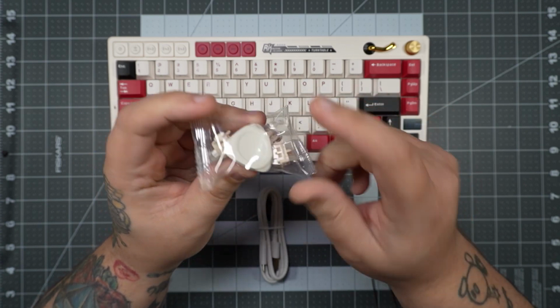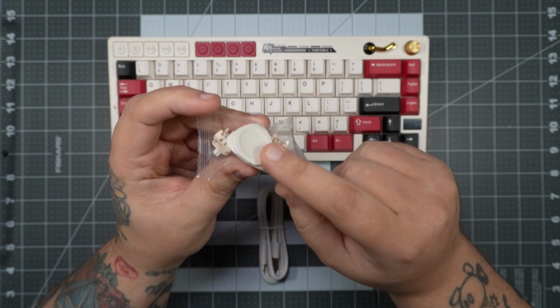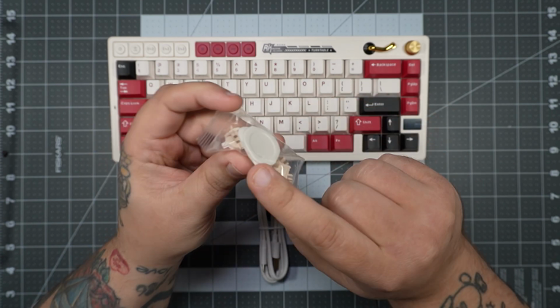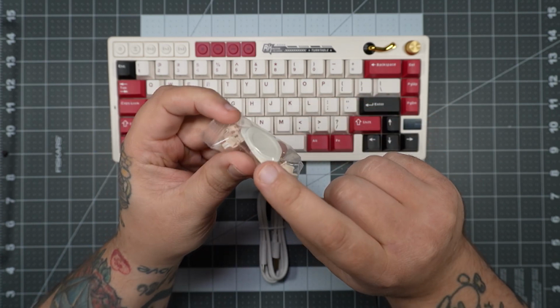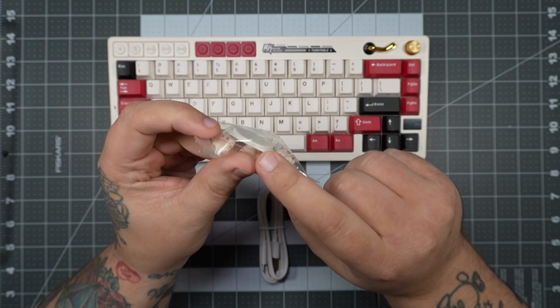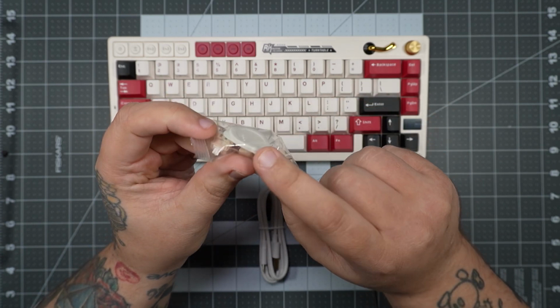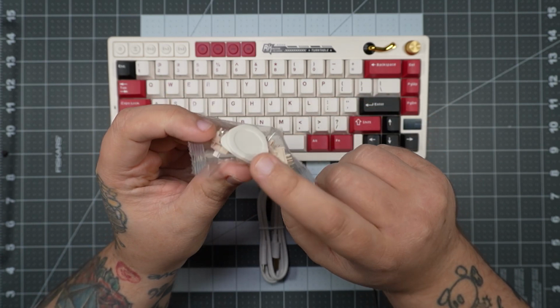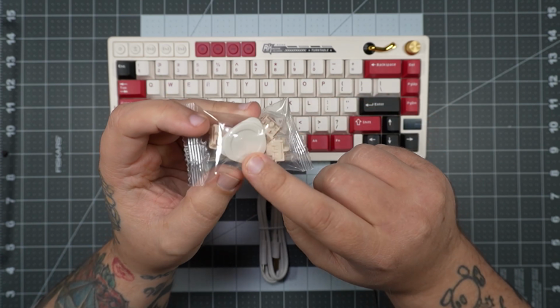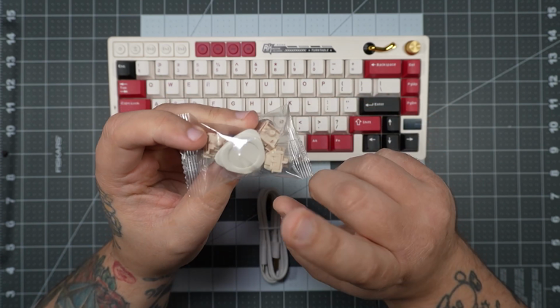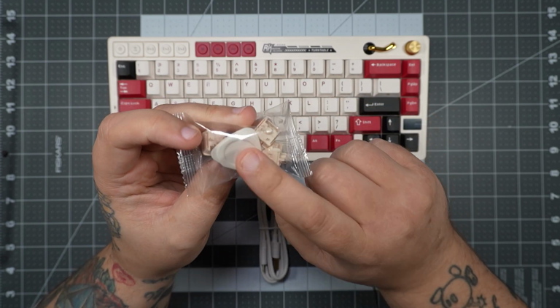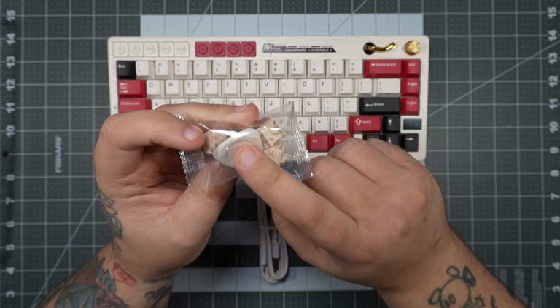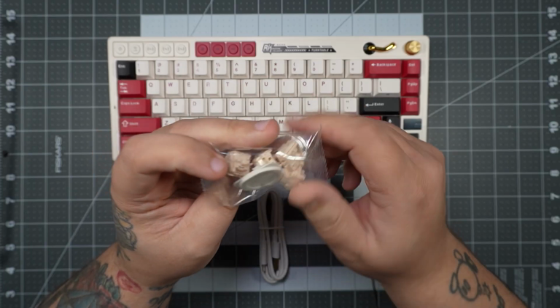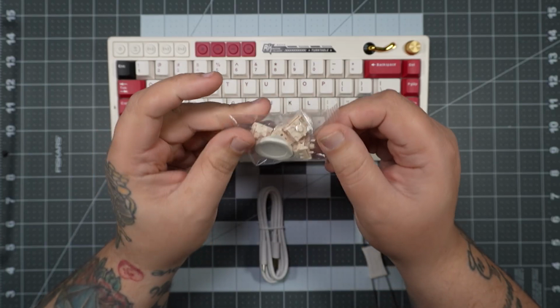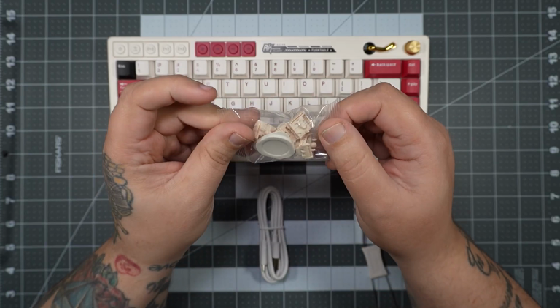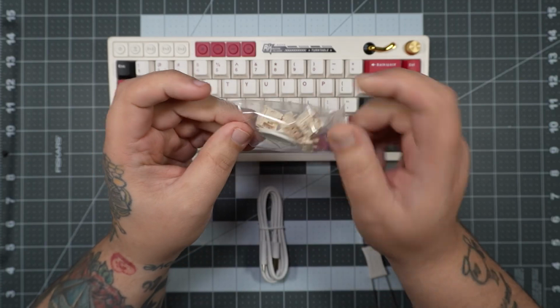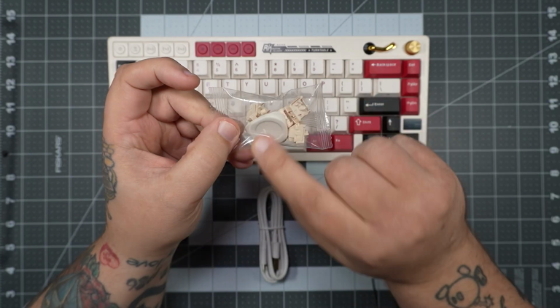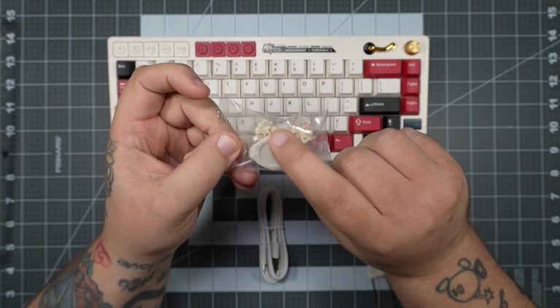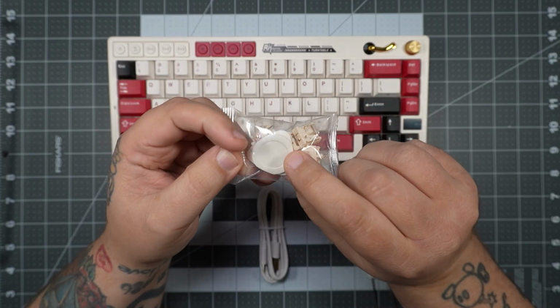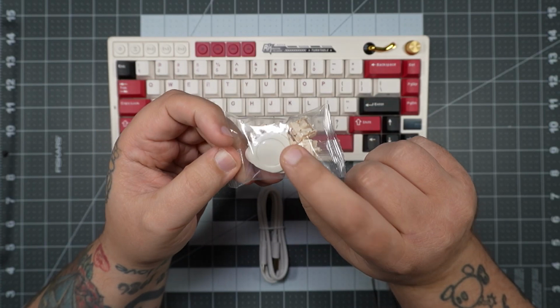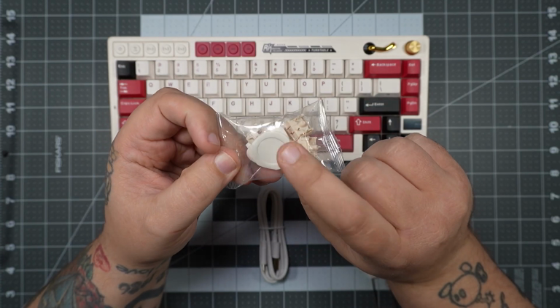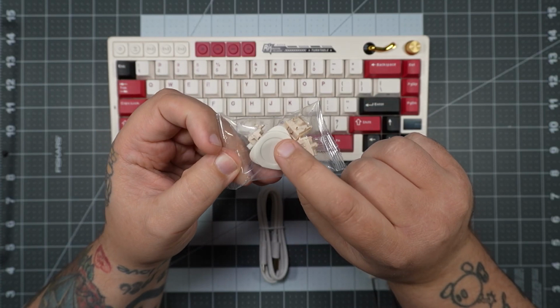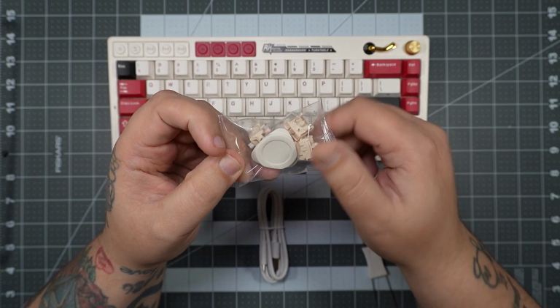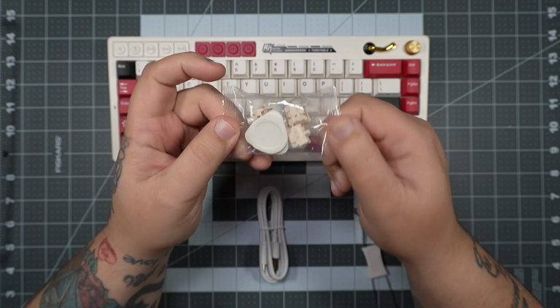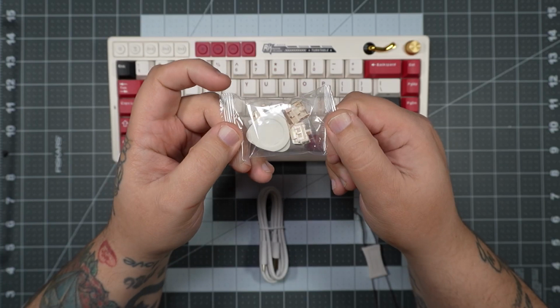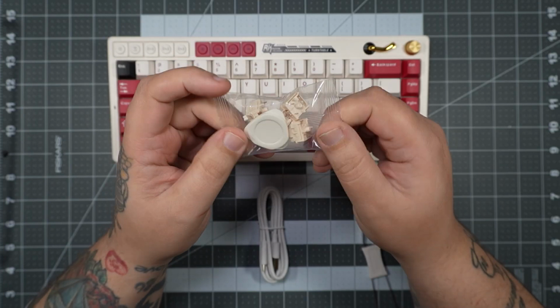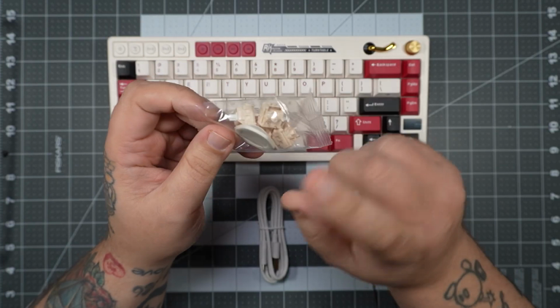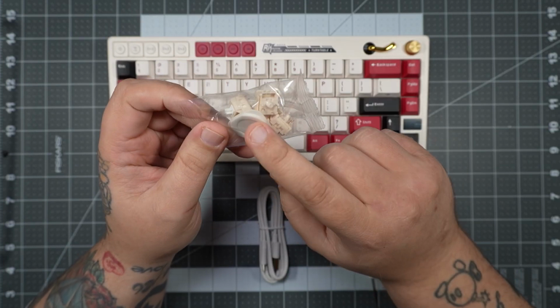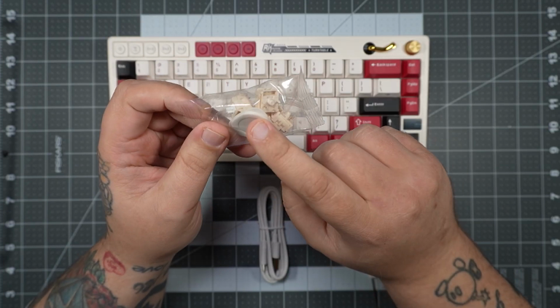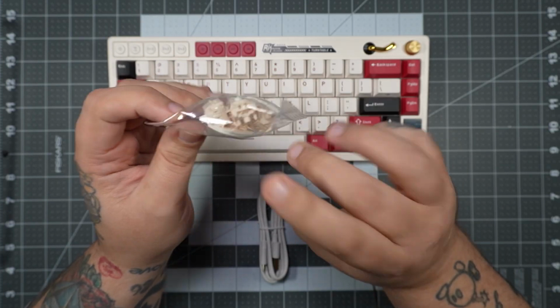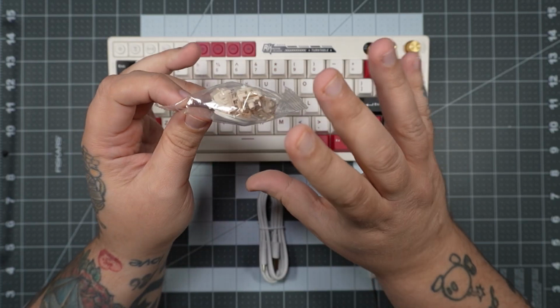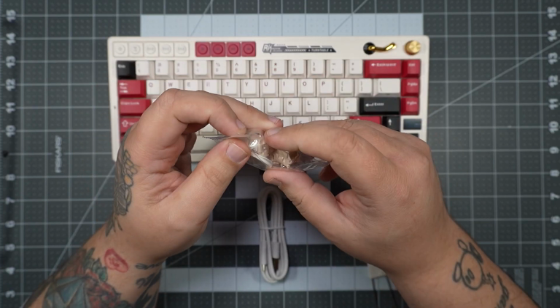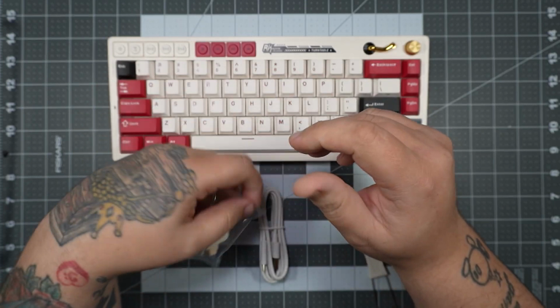The pry tool is relatively new. This is the second keyboard I've received that actually includes one, and I love to see it. It's really helpful, and I'll show you why in the rest of the video. But other than that, this is what you get inside the box.